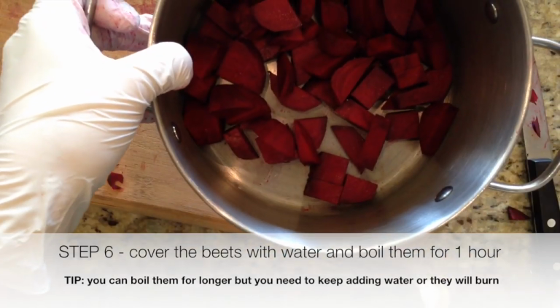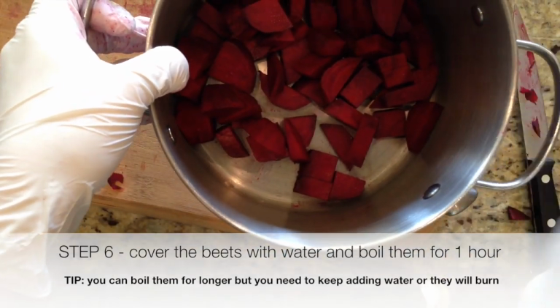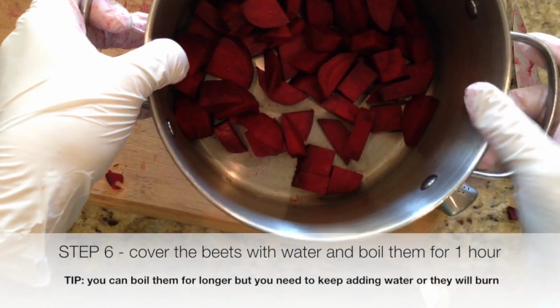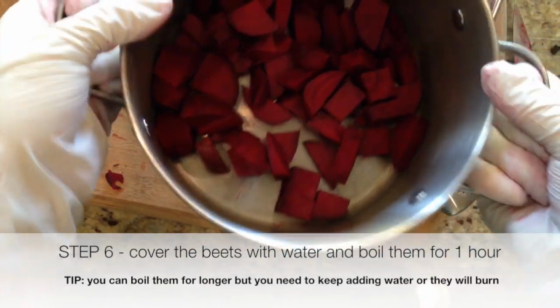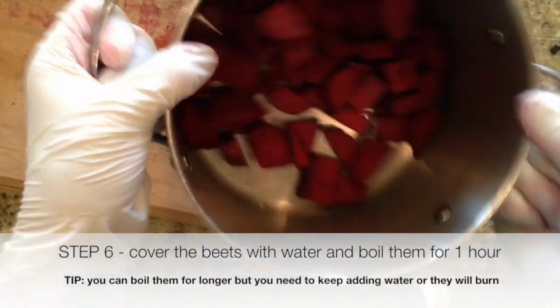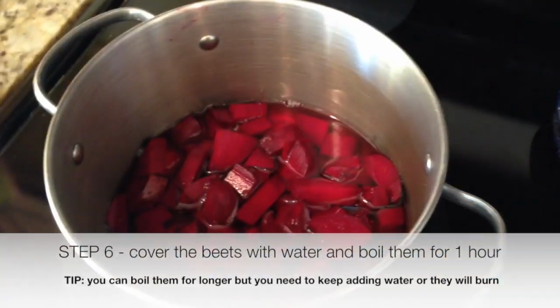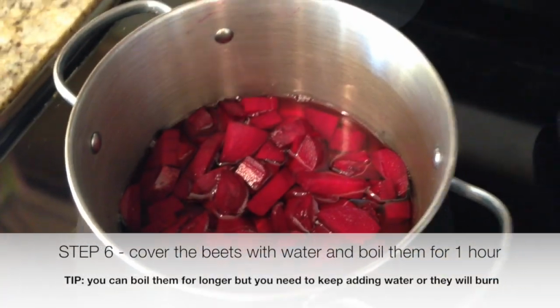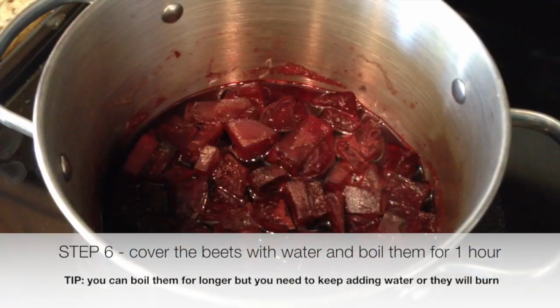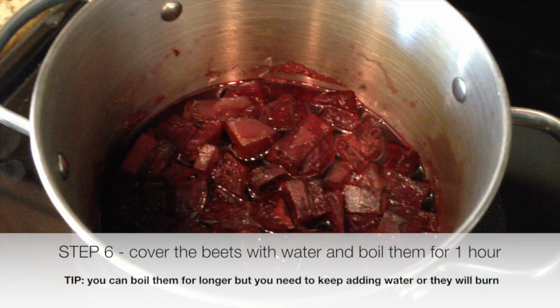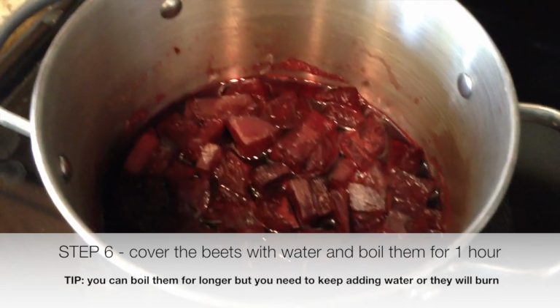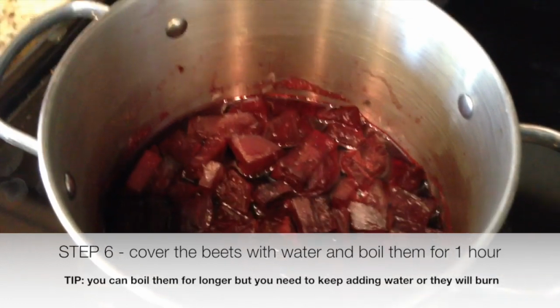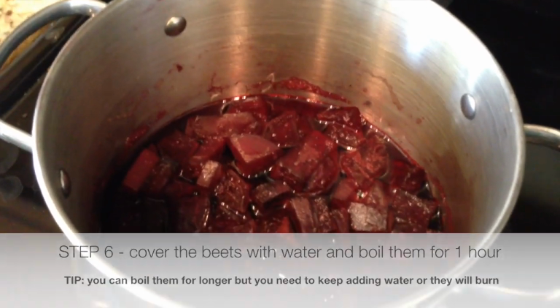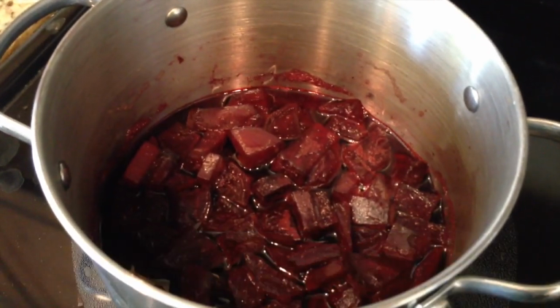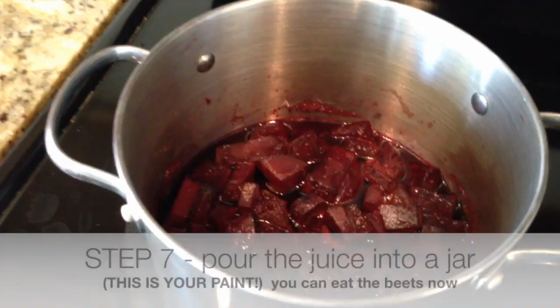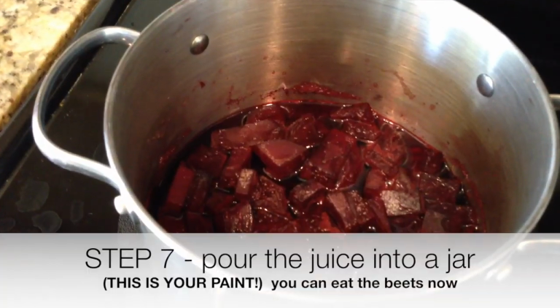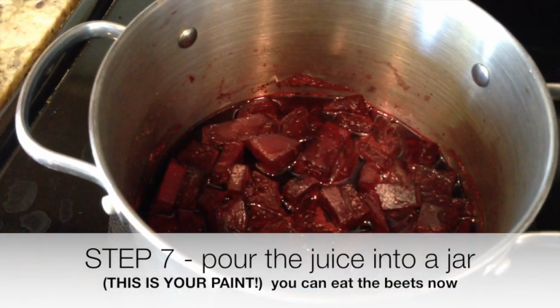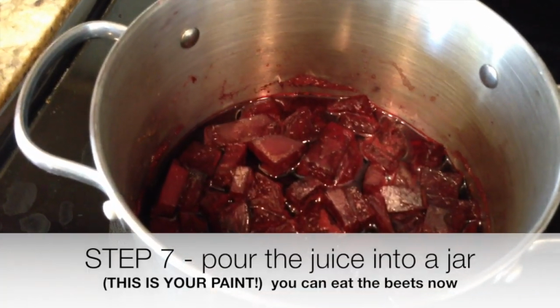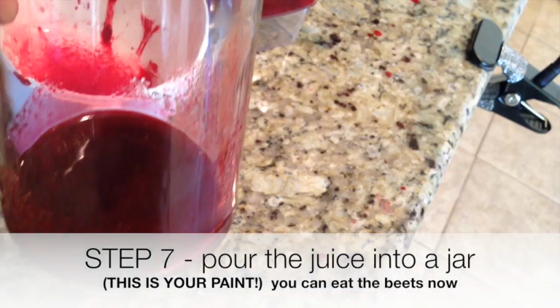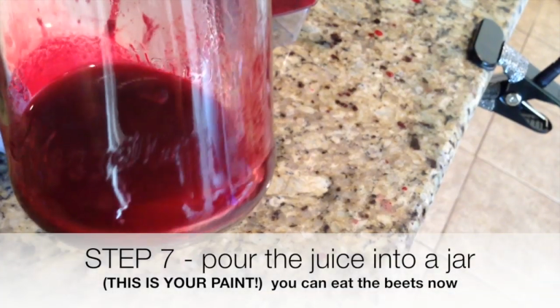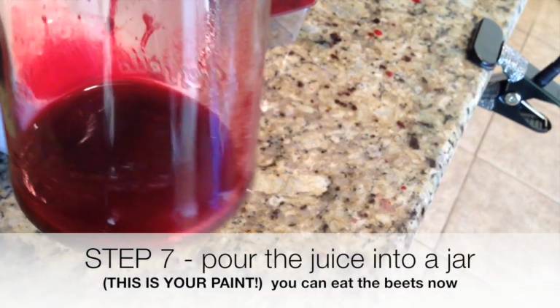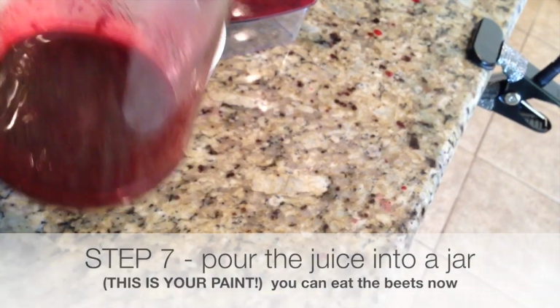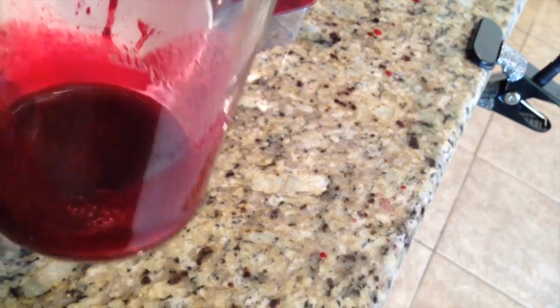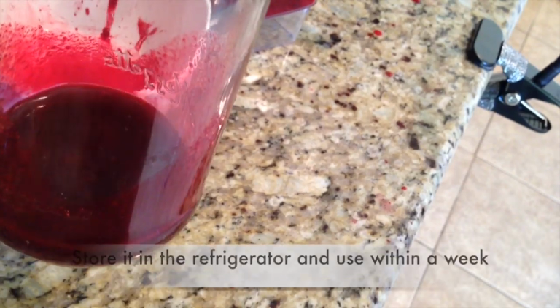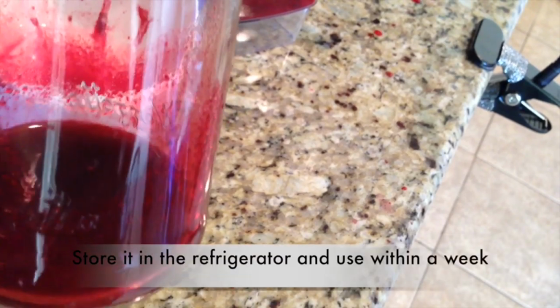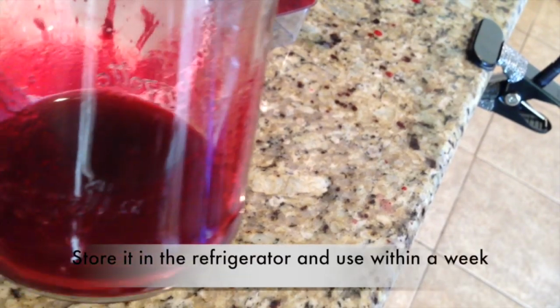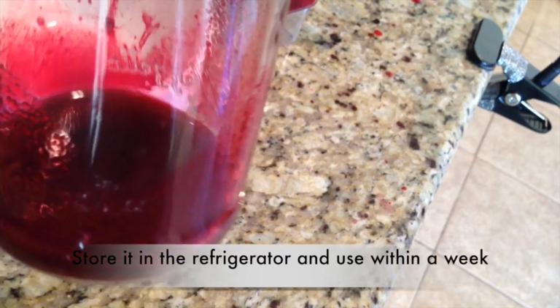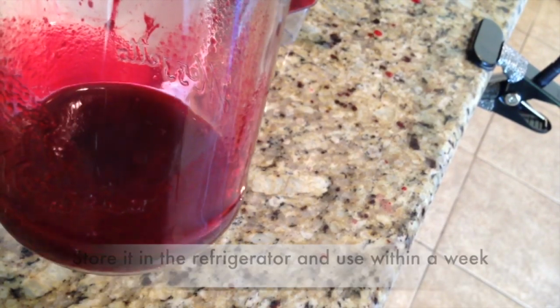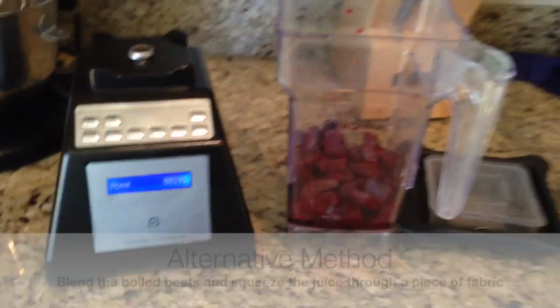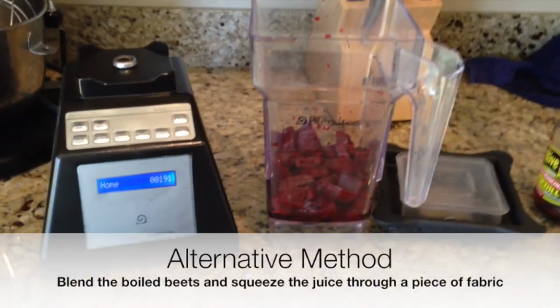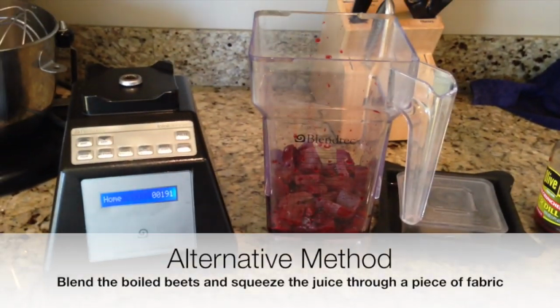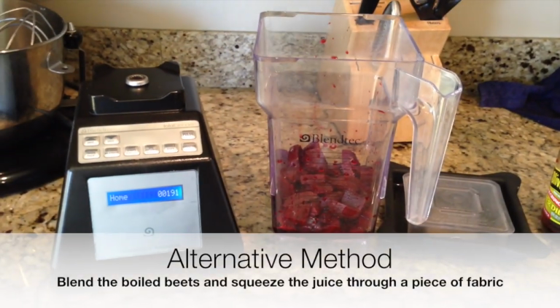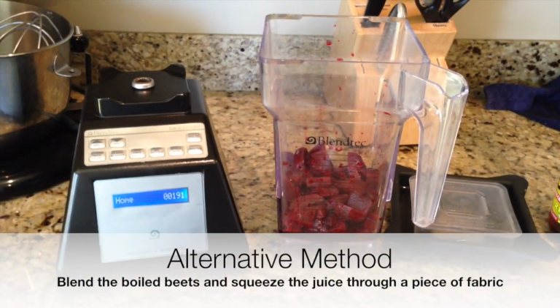Cover the beets with water and boil them for an hour — add water if it gets a little bit low. This is what it looks like after boiling for about an hour. I'm going to pour this juice into a jar. I didn't get a ton of paint, but this will definitely be enough for one painting.